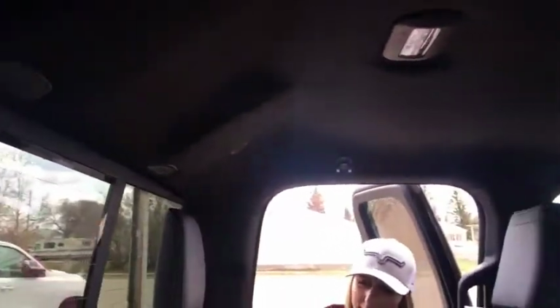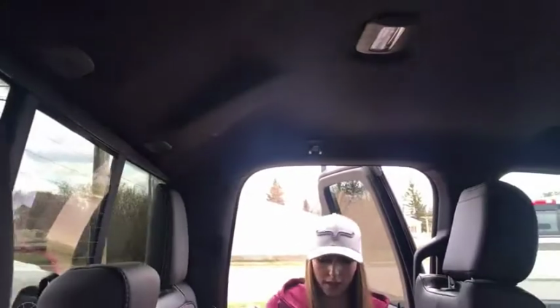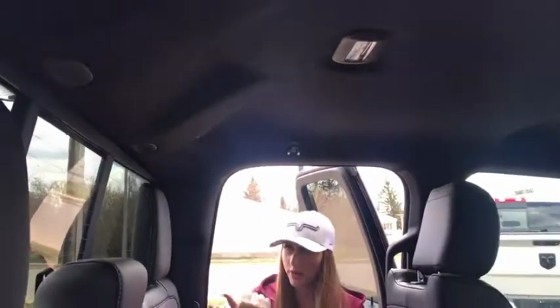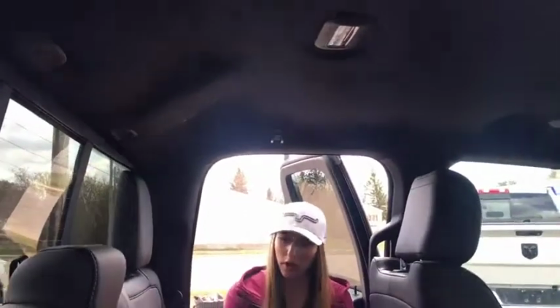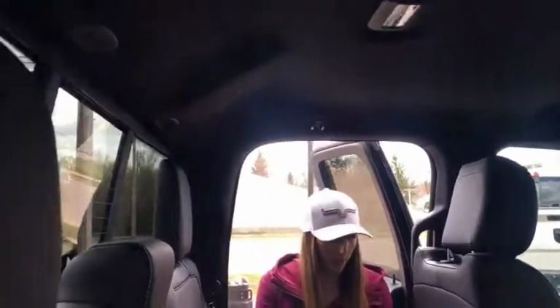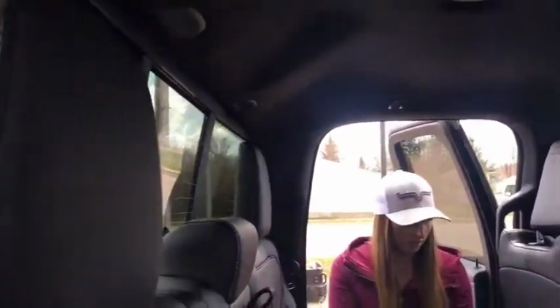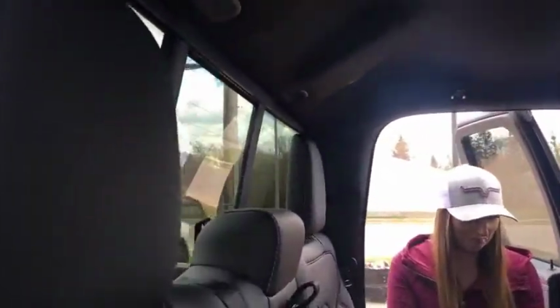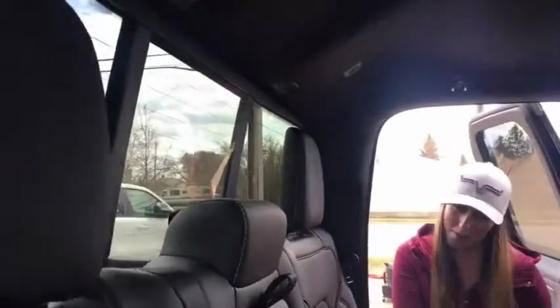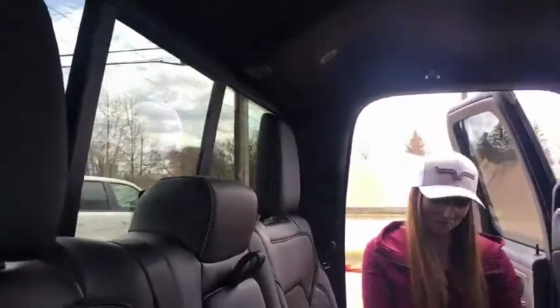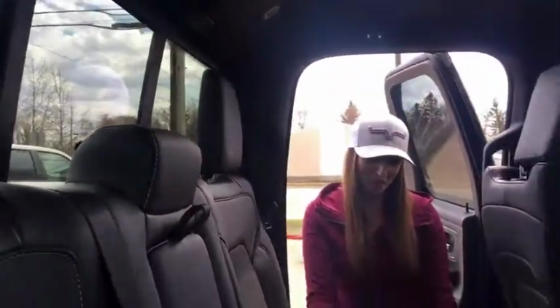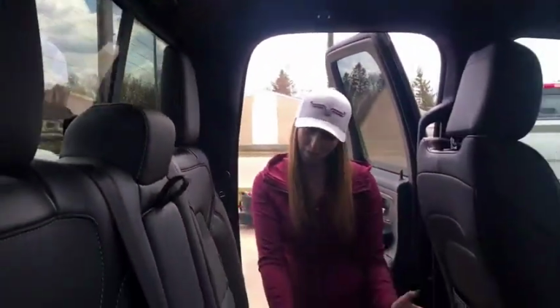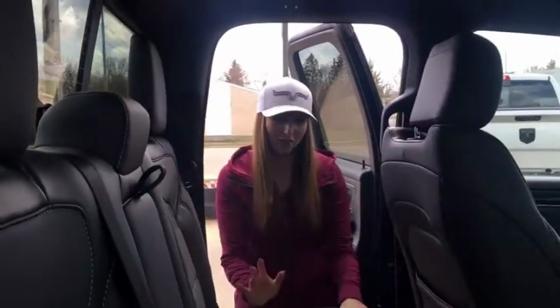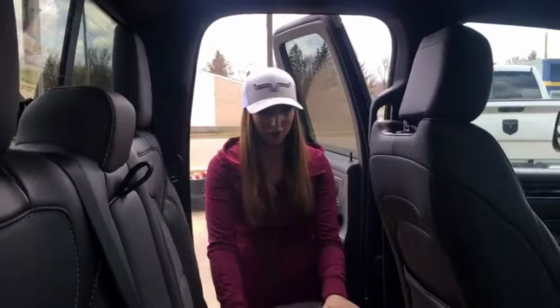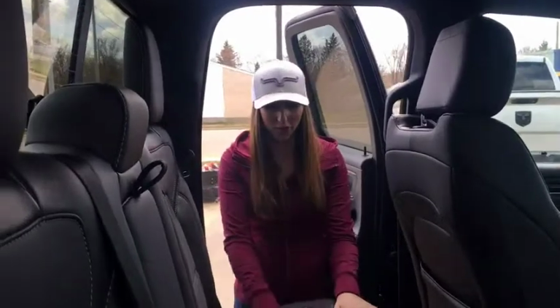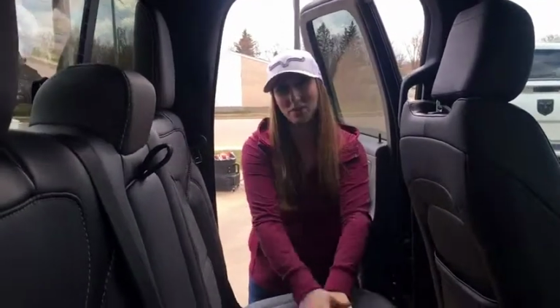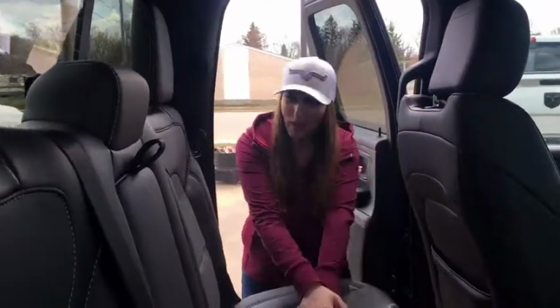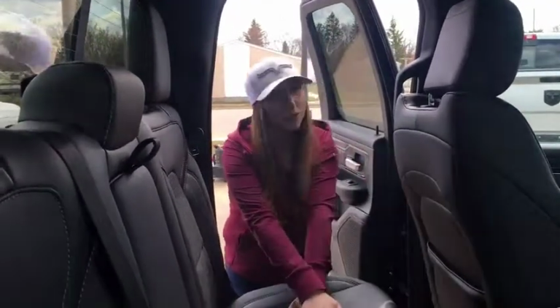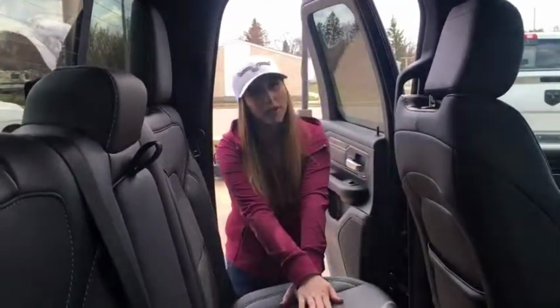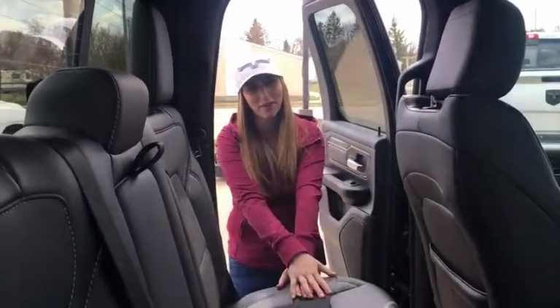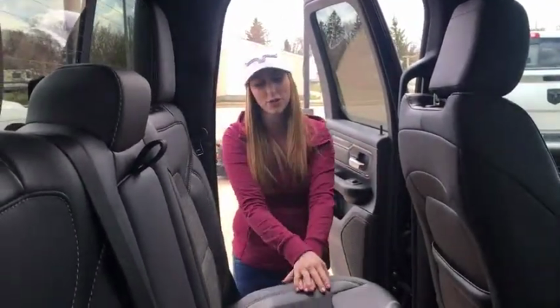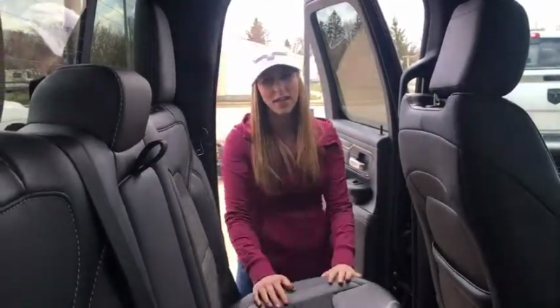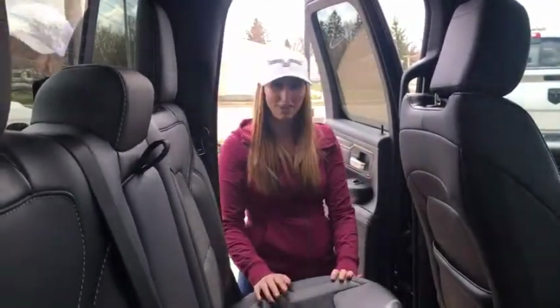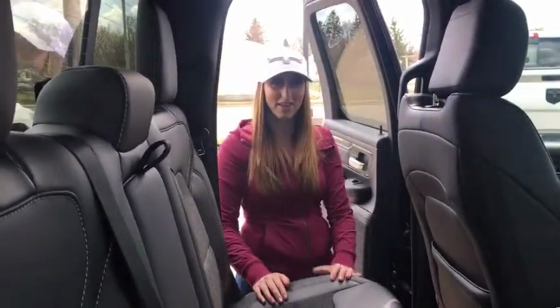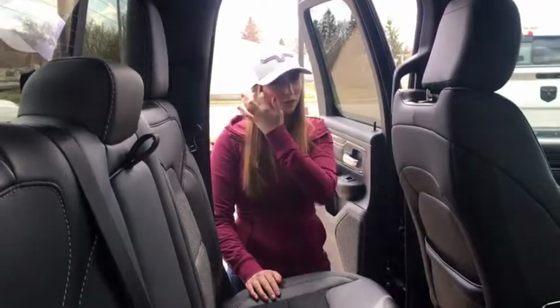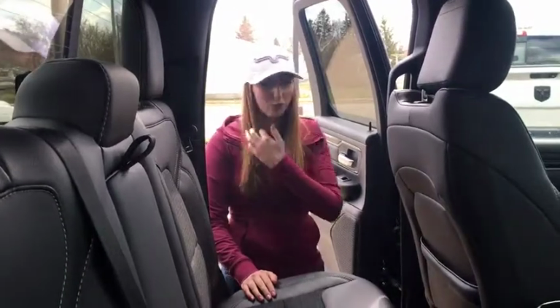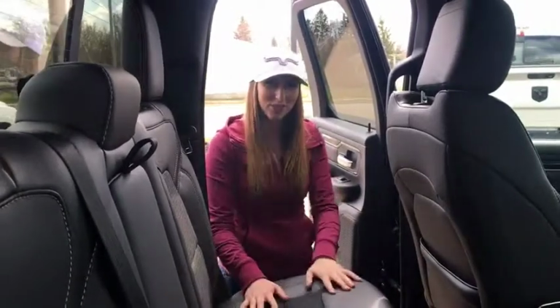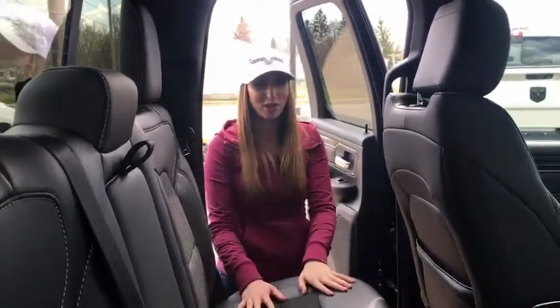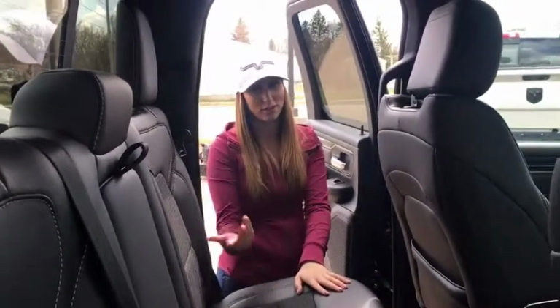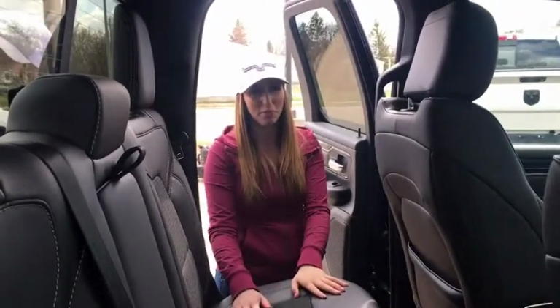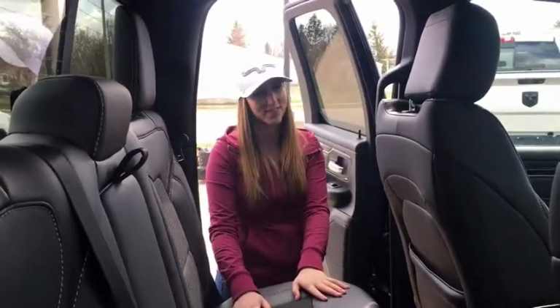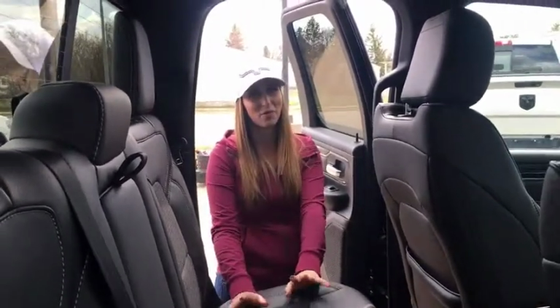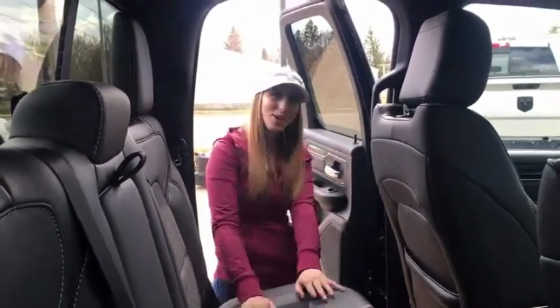Heated back window as well. These trucks pretty much have it all, and of course we do have some of the best prices. If you guys want to come make one of these trucks yours, give us a call at 780-942-3629 or shoot us an email at sales@redwaterdodge.com.